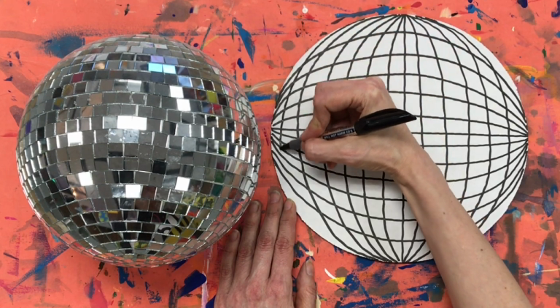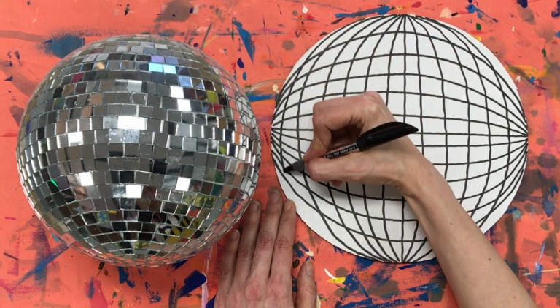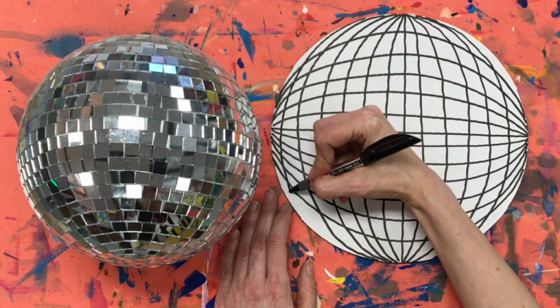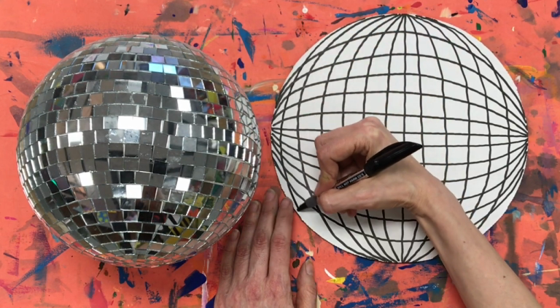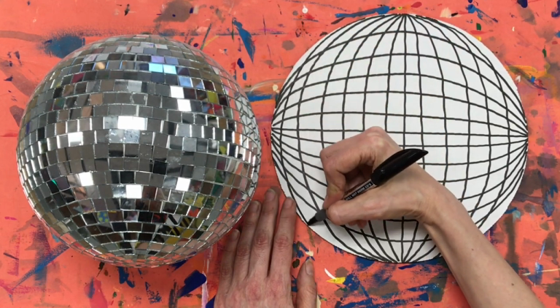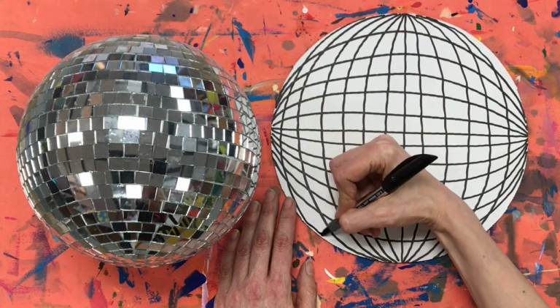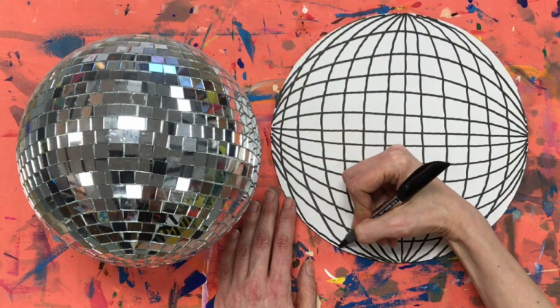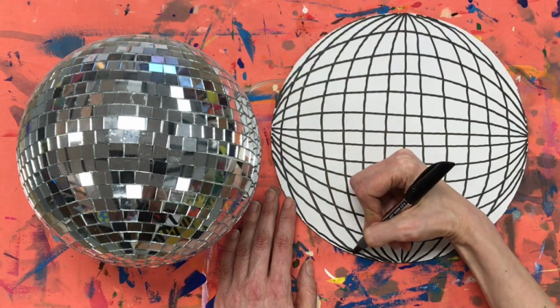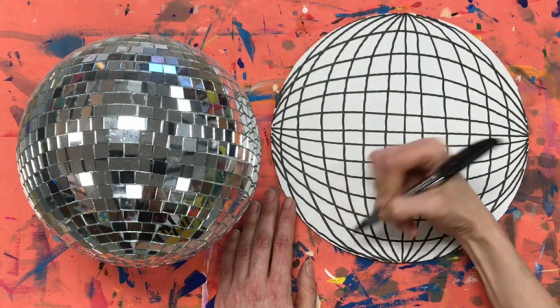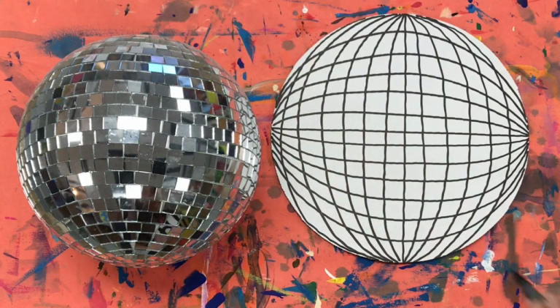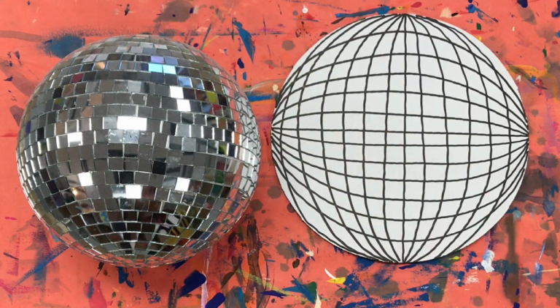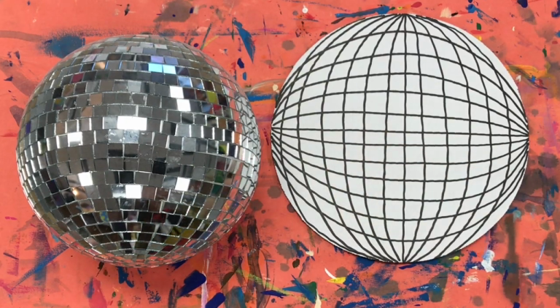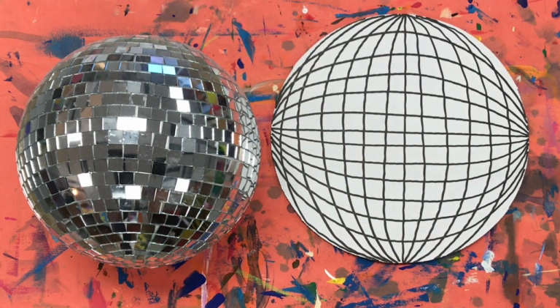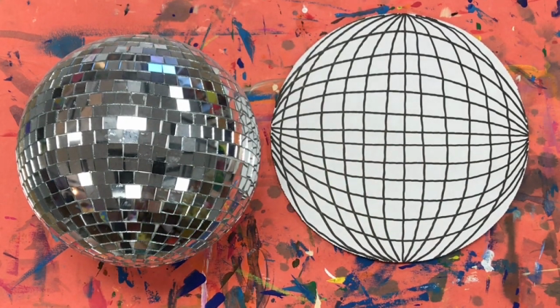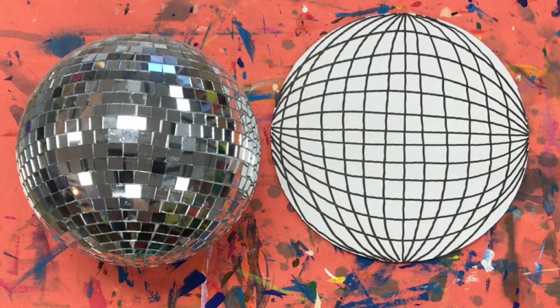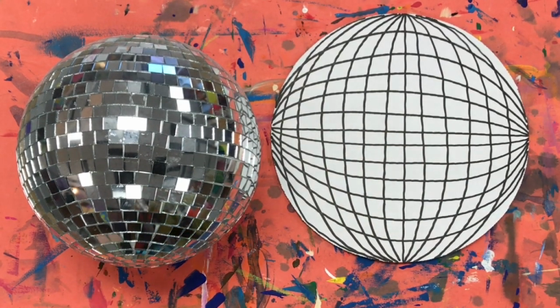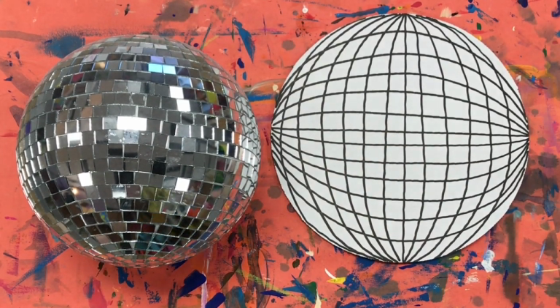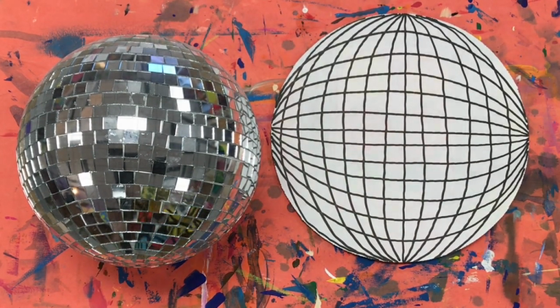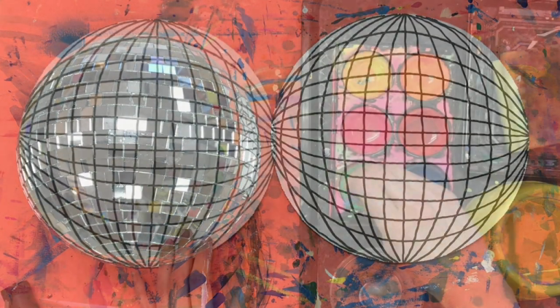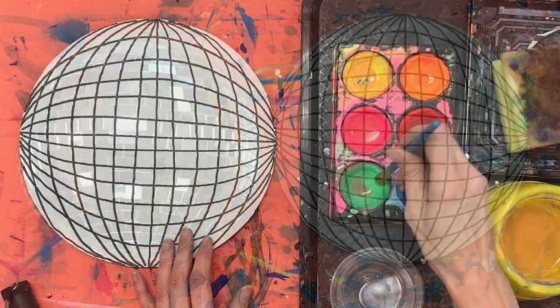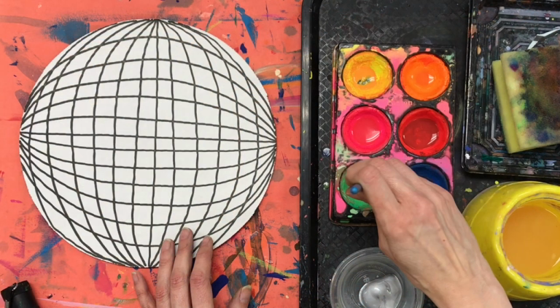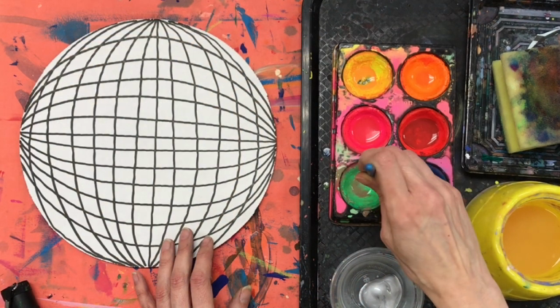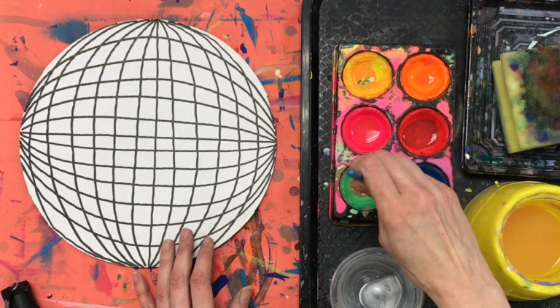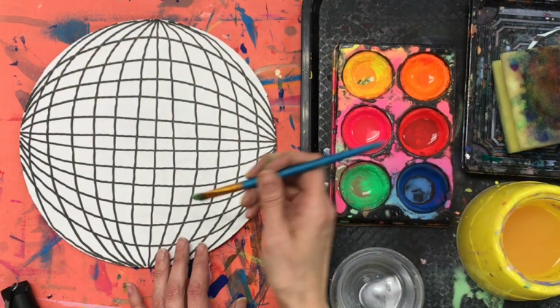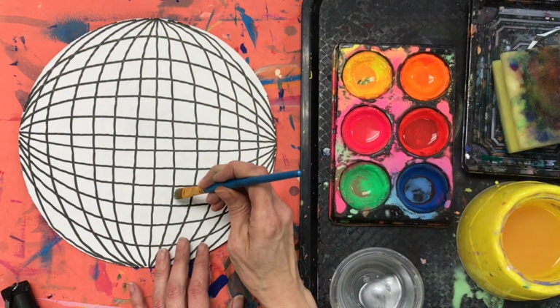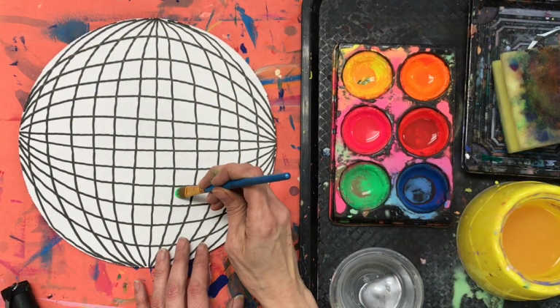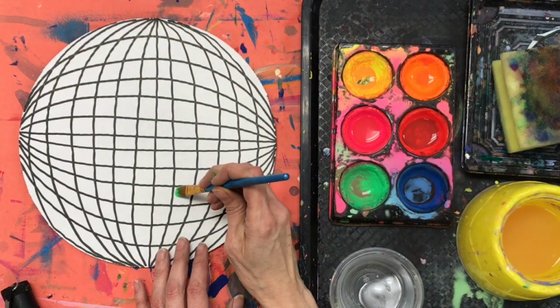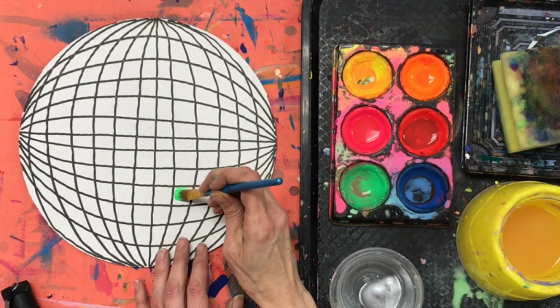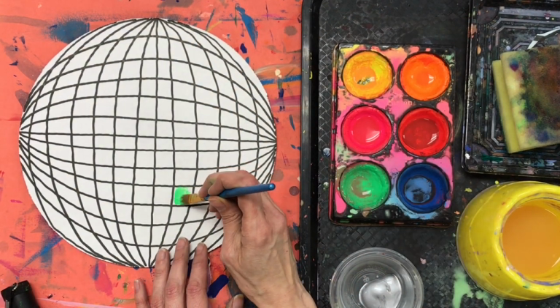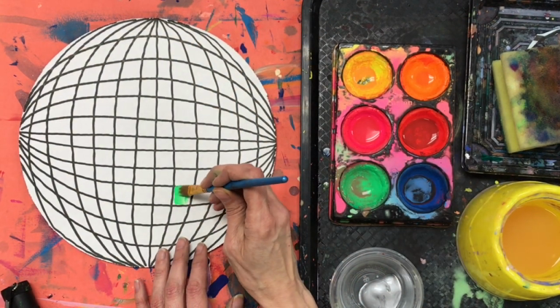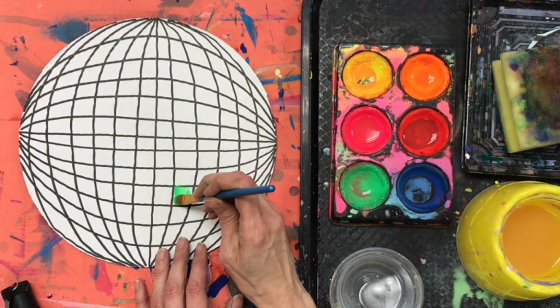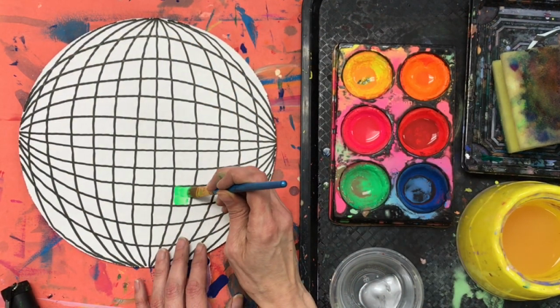Now you can really see that I've been able to create the illusion that this flat circle — which is a shape — now looks like the form of a sphere, which is a form. Two different elements of art, but I've created the illusion that this is a form. Next step: time to paint. Now that all of my lines are drawn on my disco ball, I'm ready to add the paint.